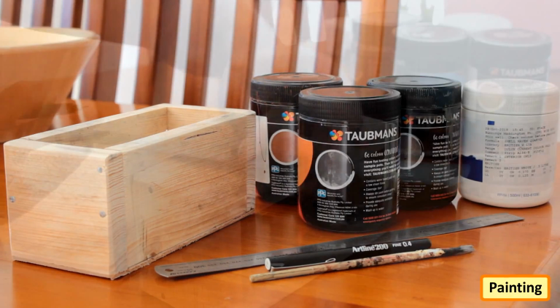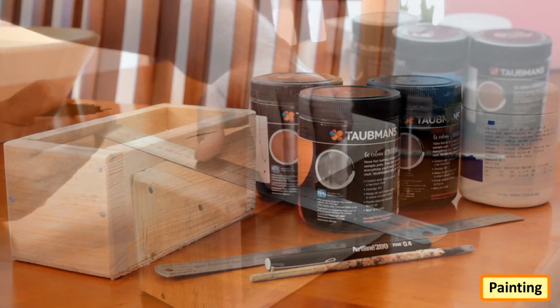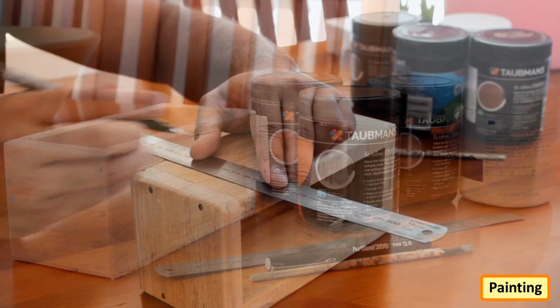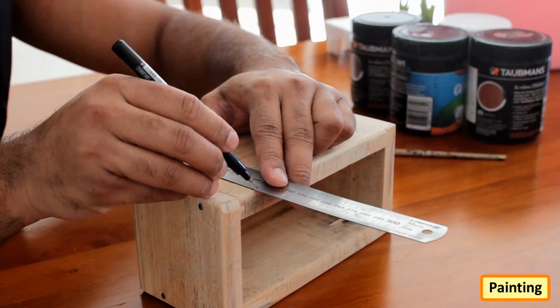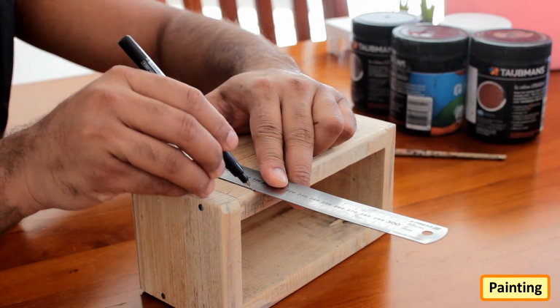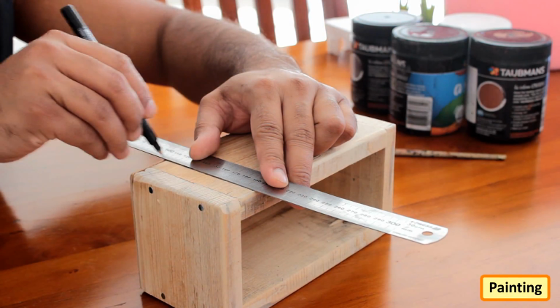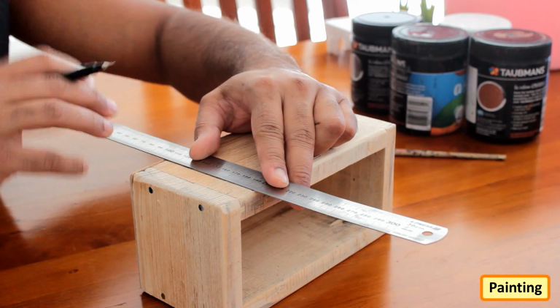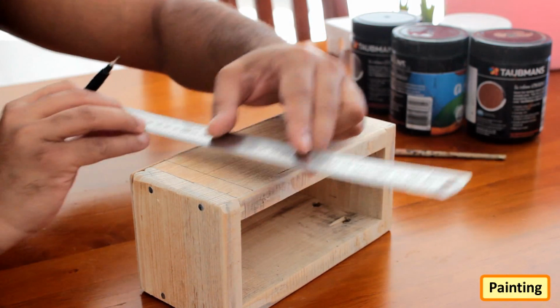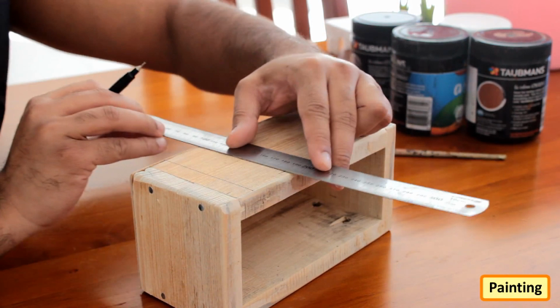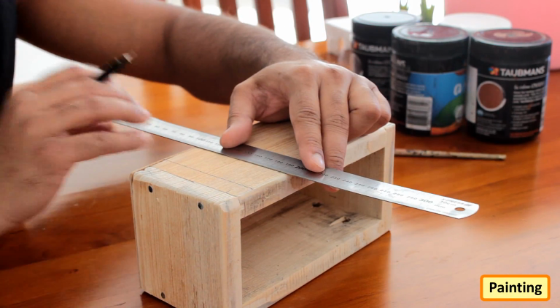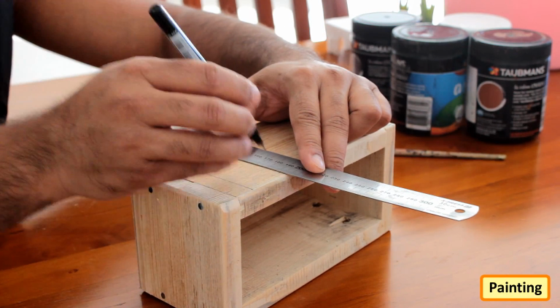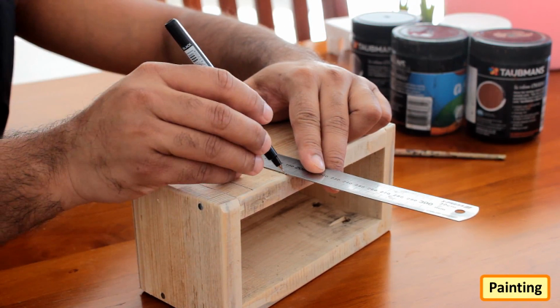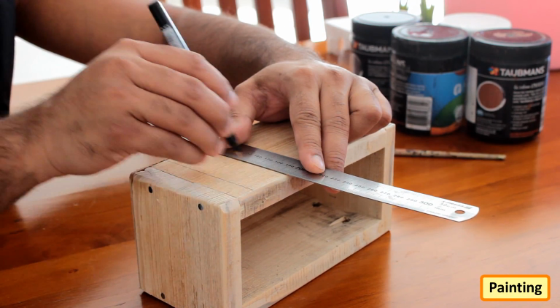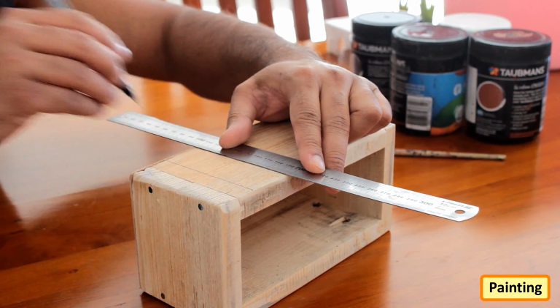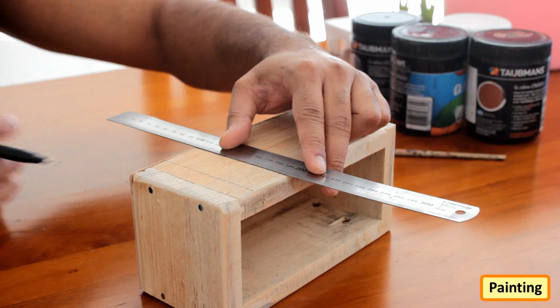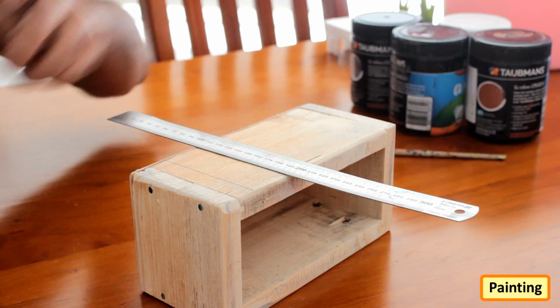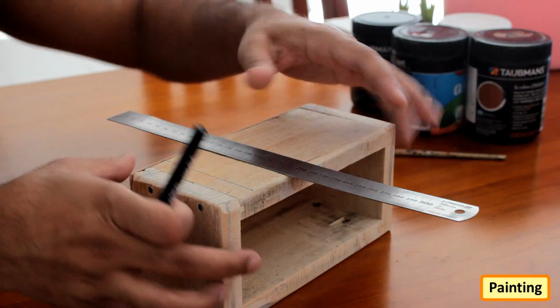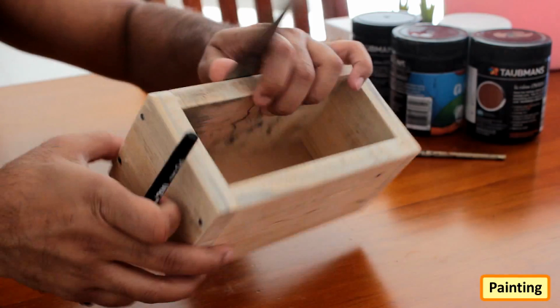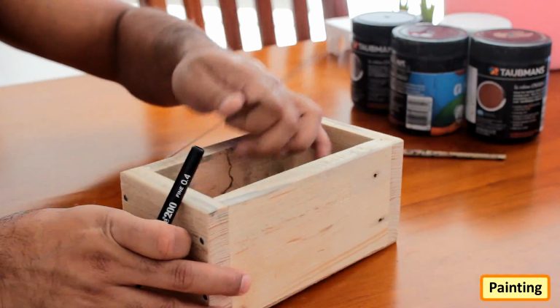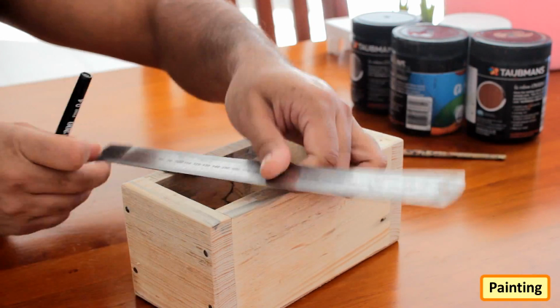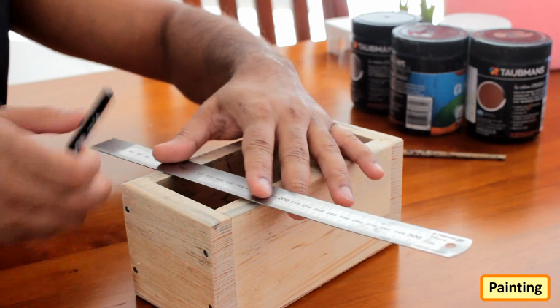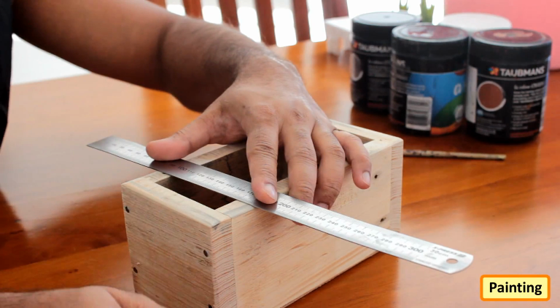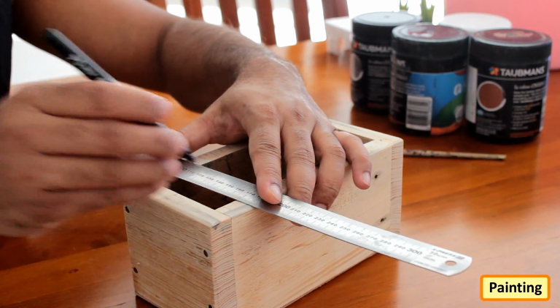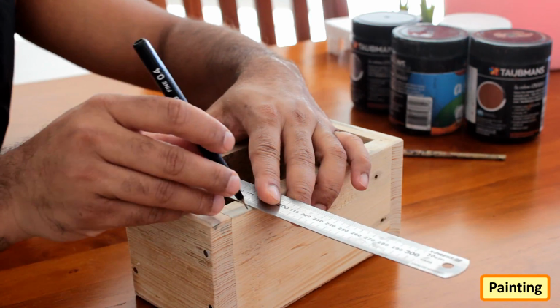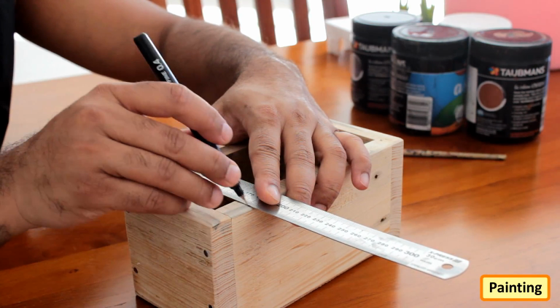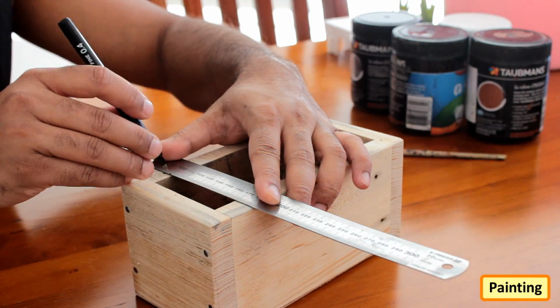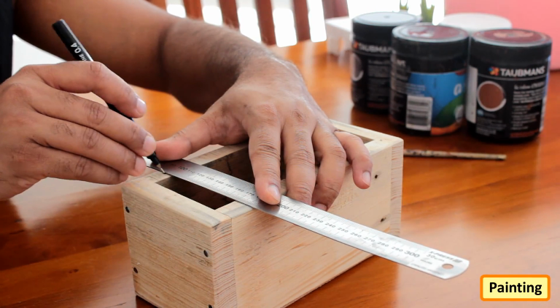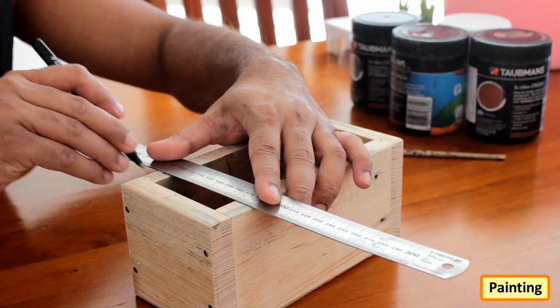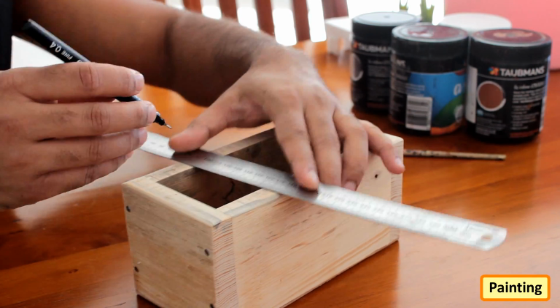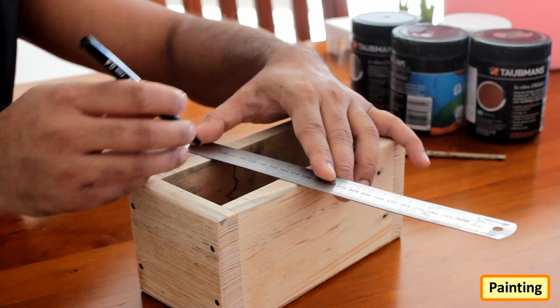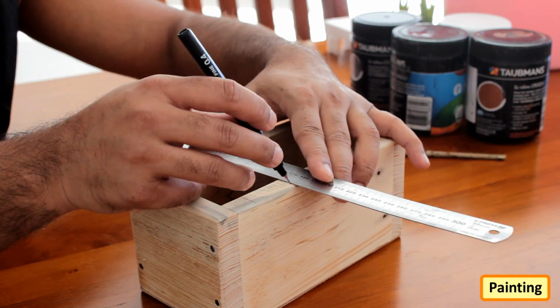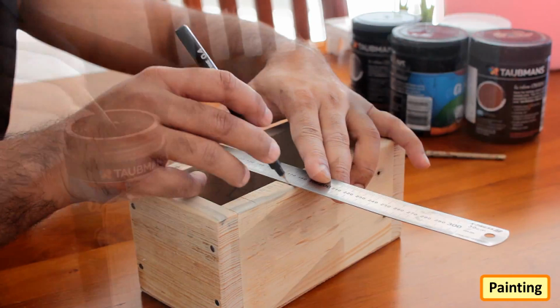I initially had no plans for painting the box. However, based on my partner's advice, I went ahead and painted the box to give it a modern look.